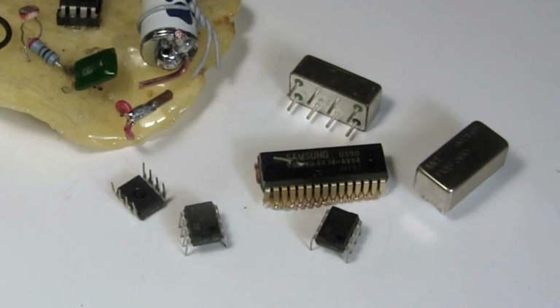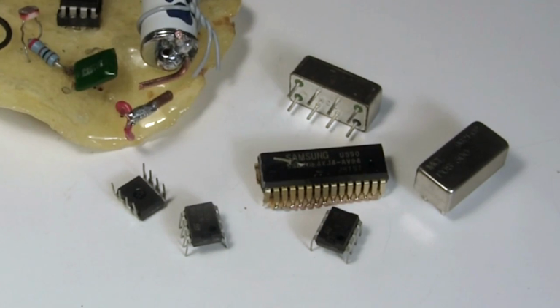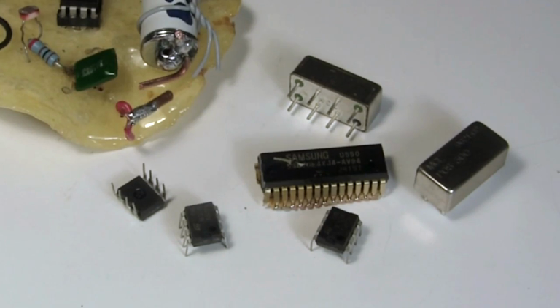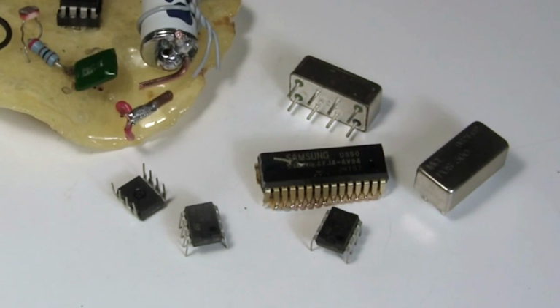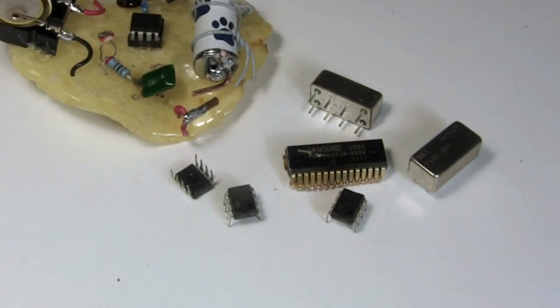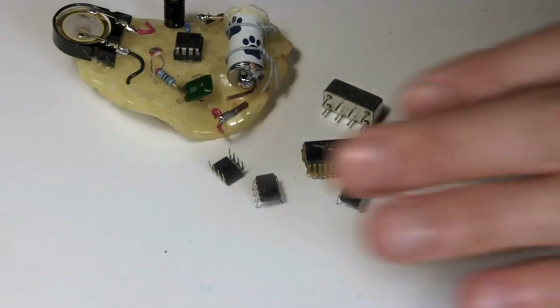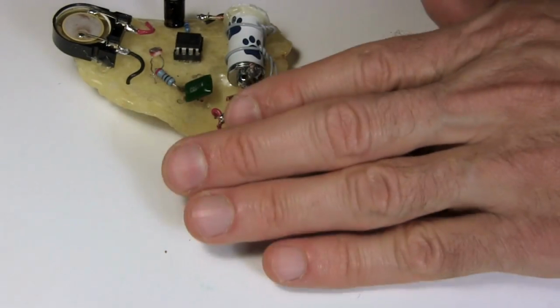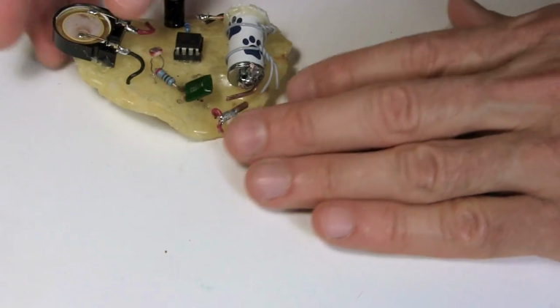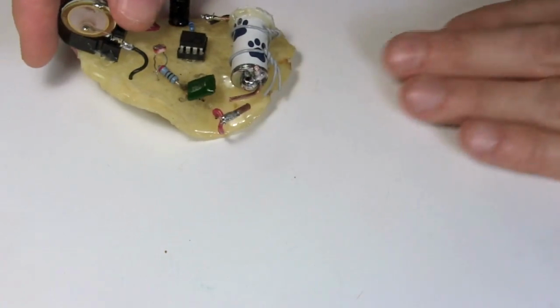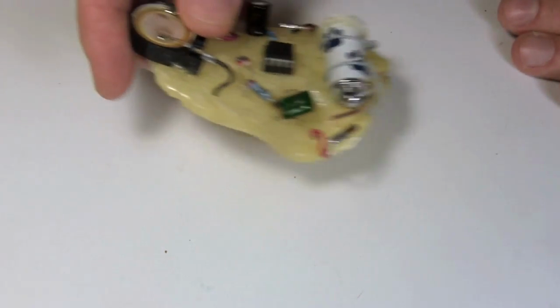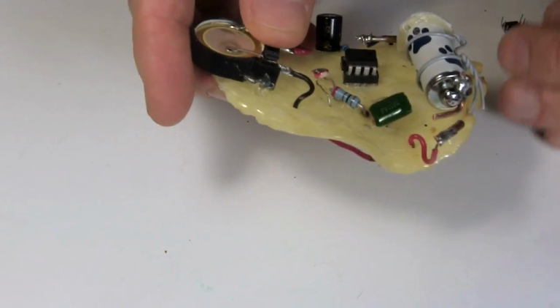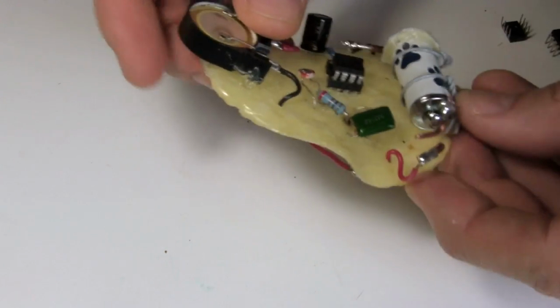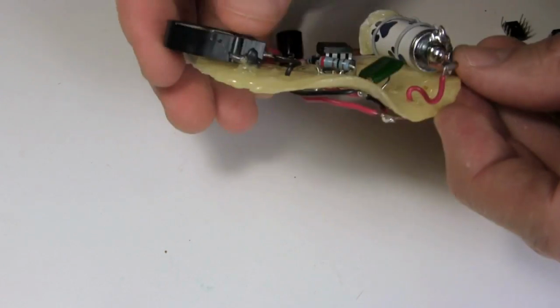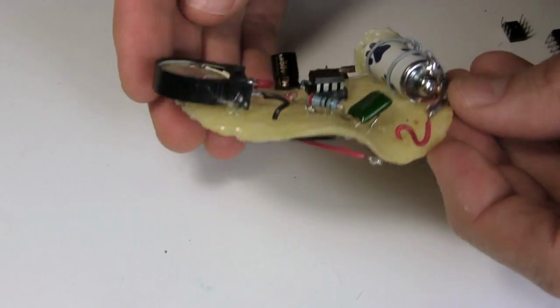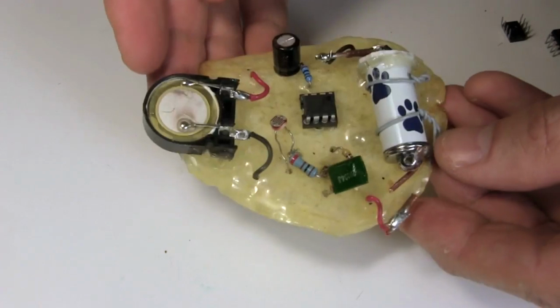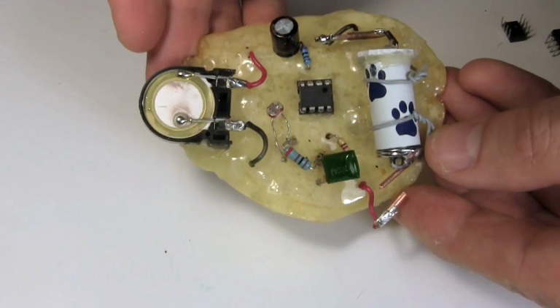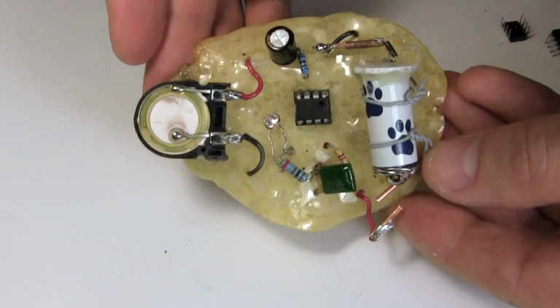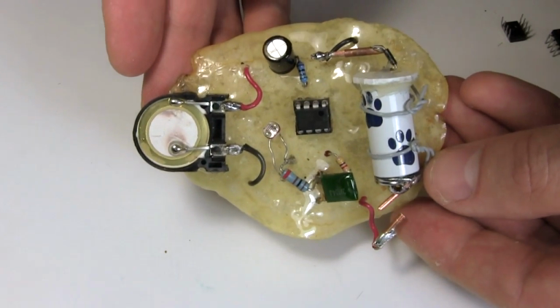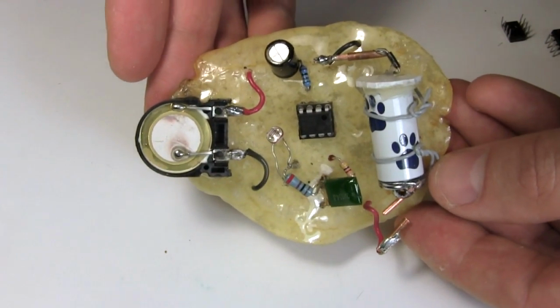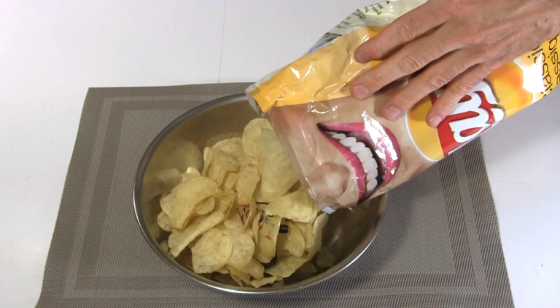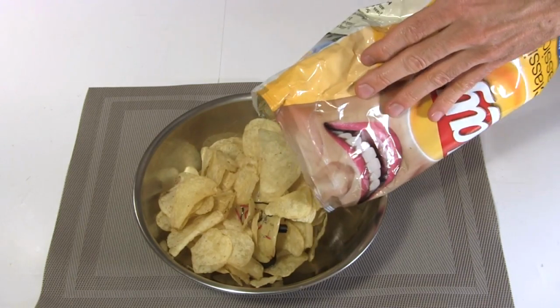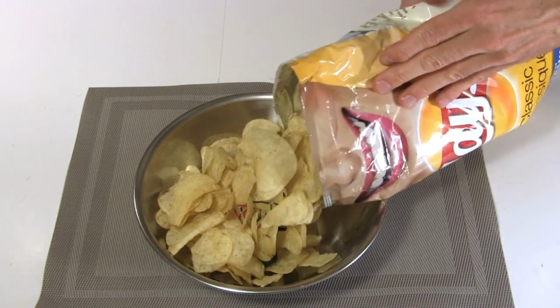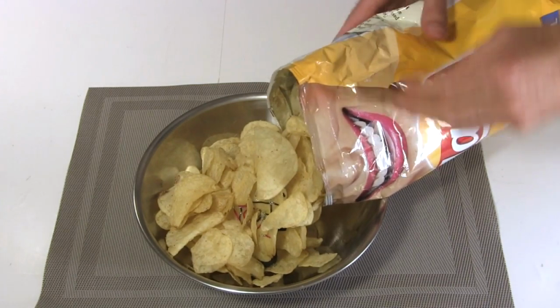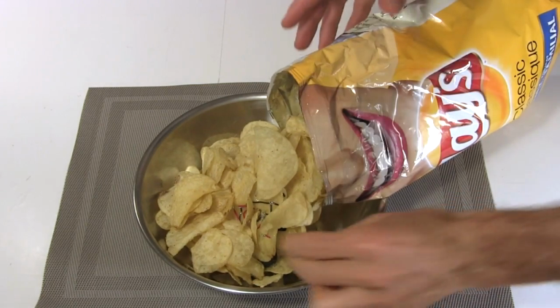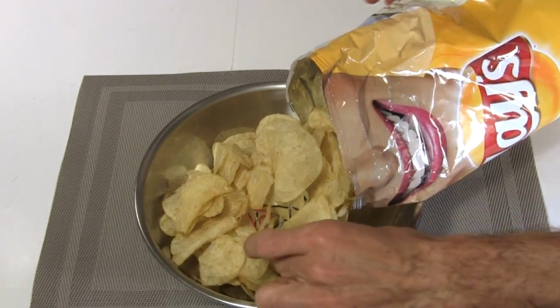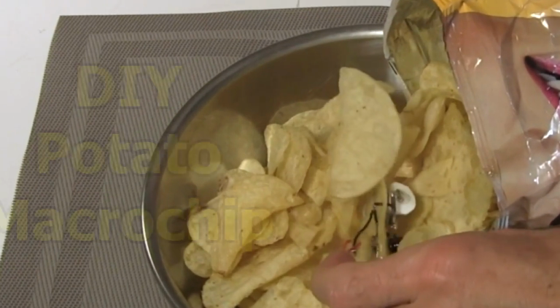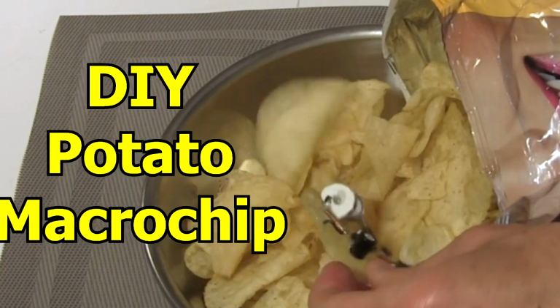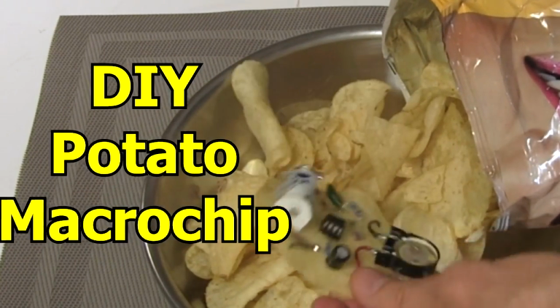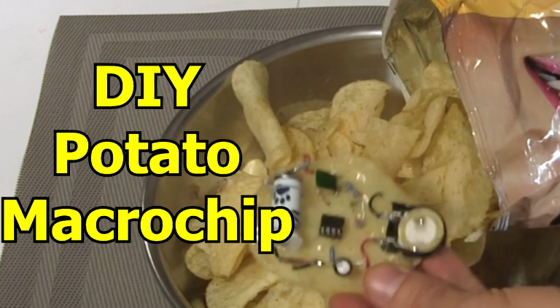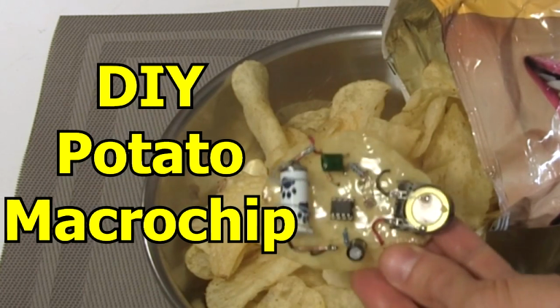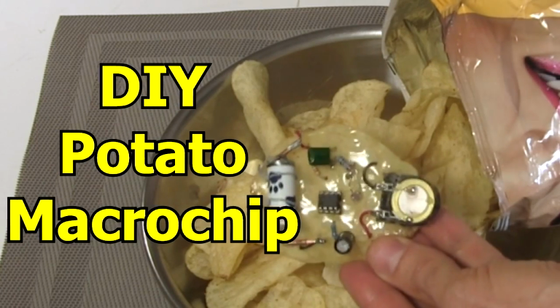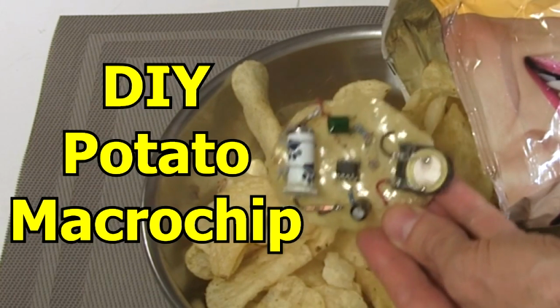Hi gang. I decided to make my own DIY microchip. No, not like those. A macrochip on a potato chip like this. This one has a 555 timer chip circuit on it with a photoresistor to vary the sound frequency.